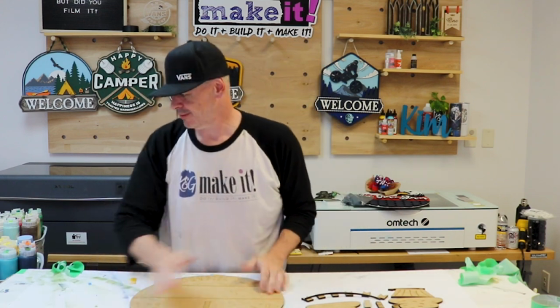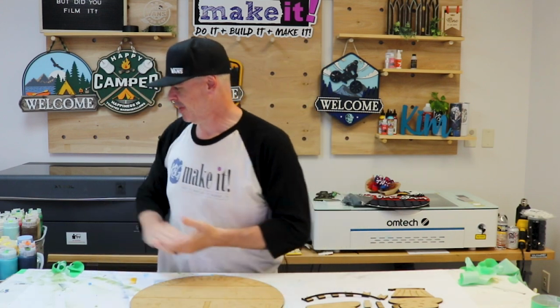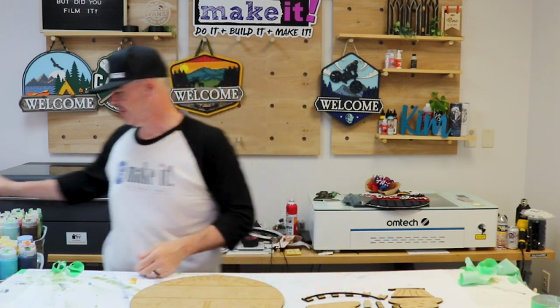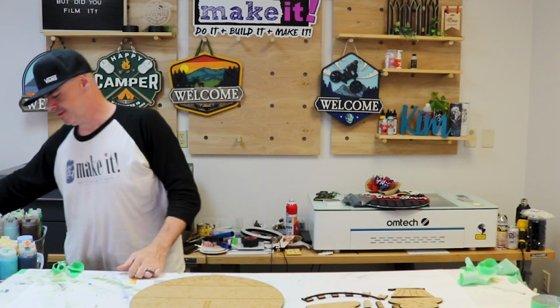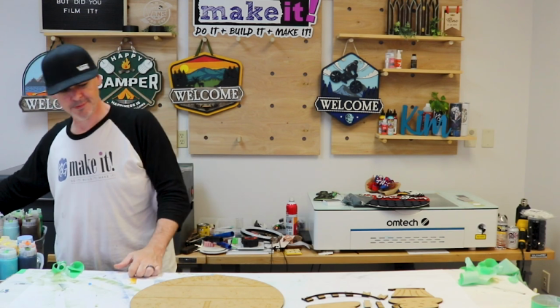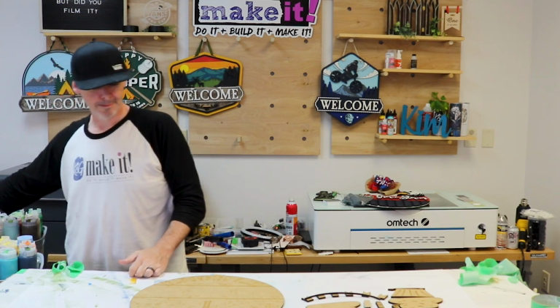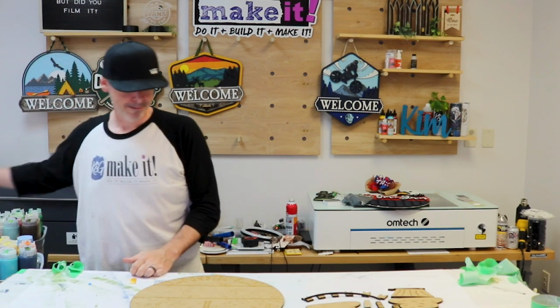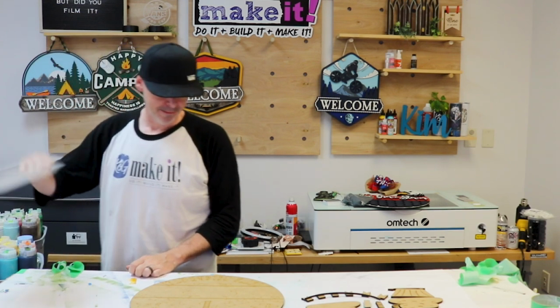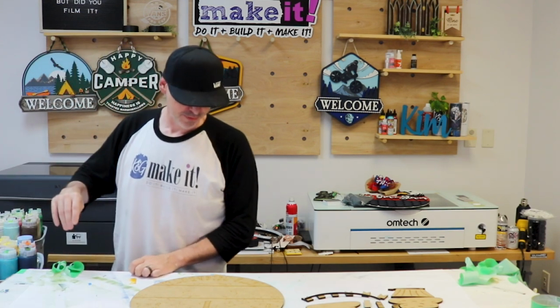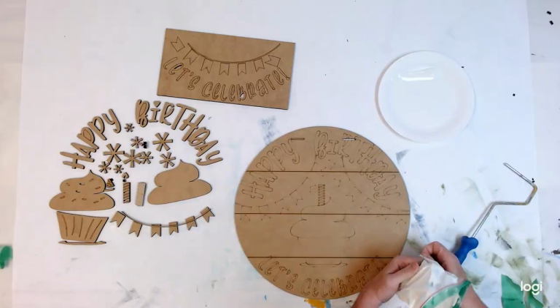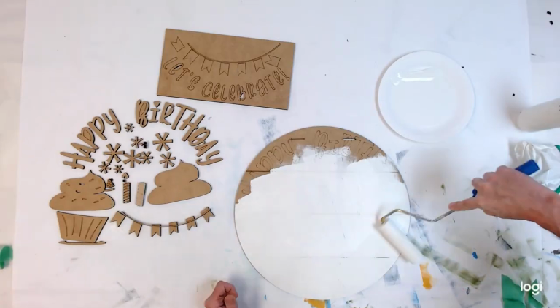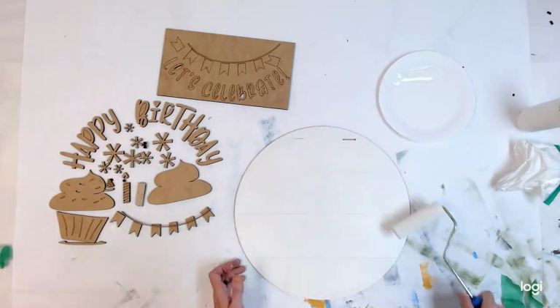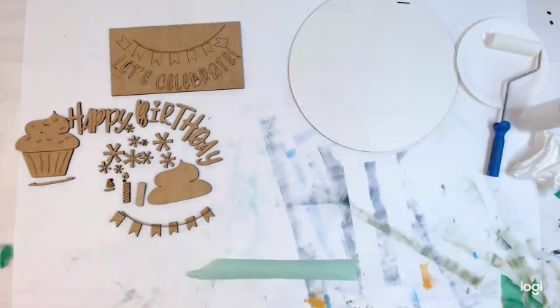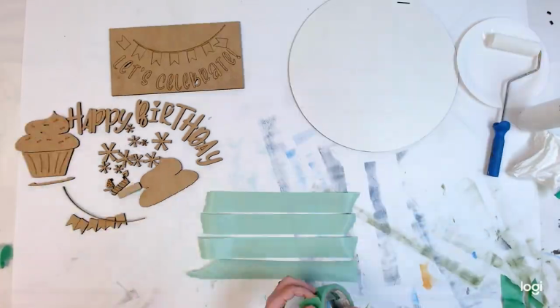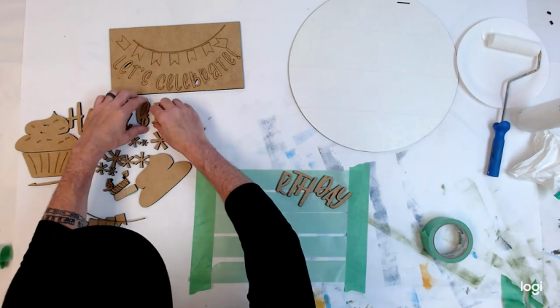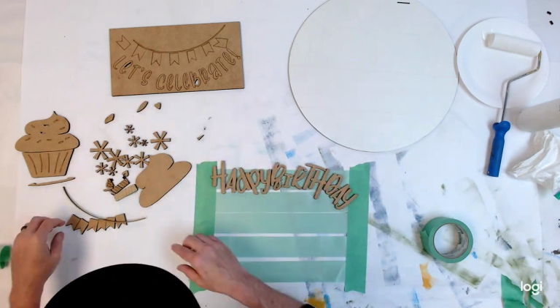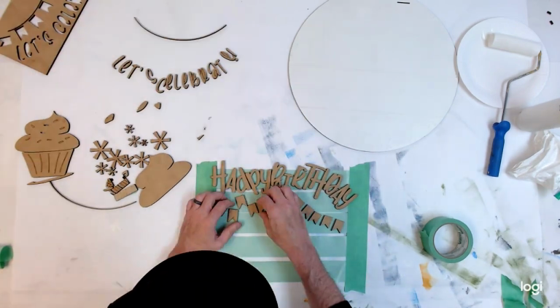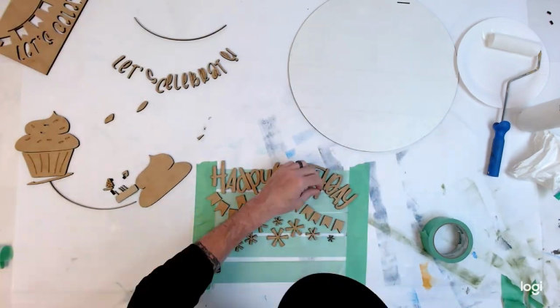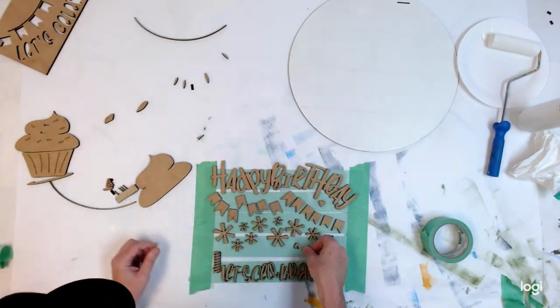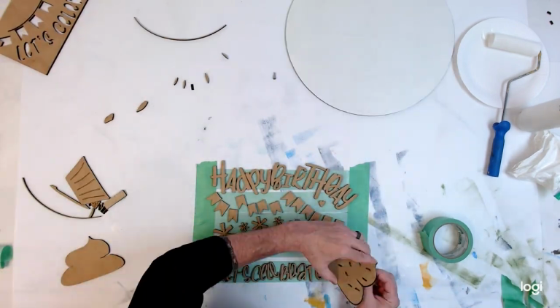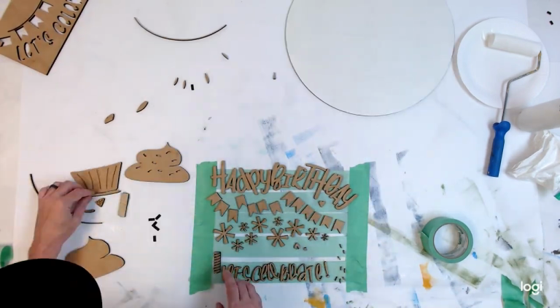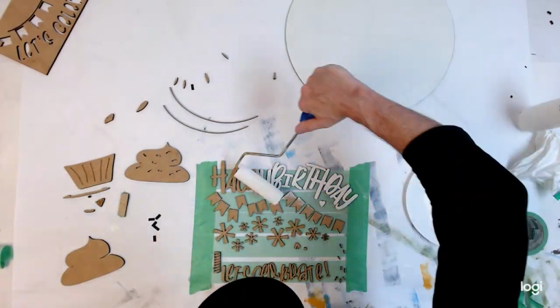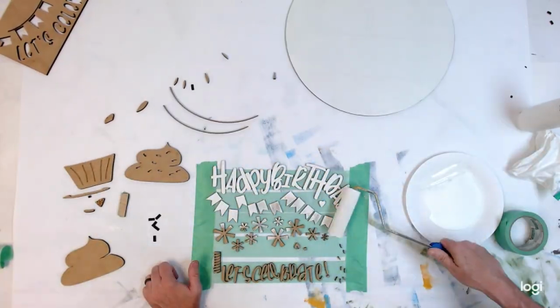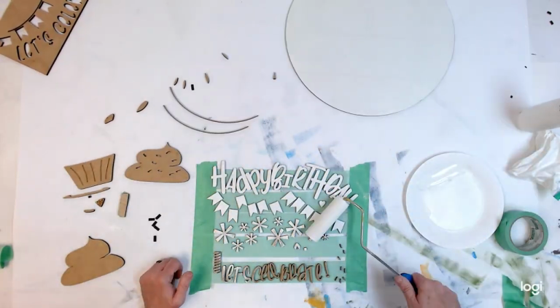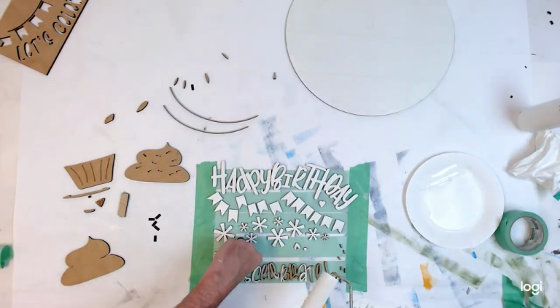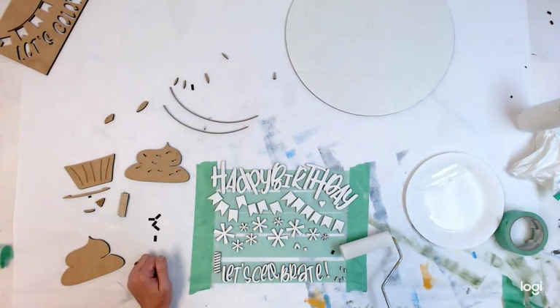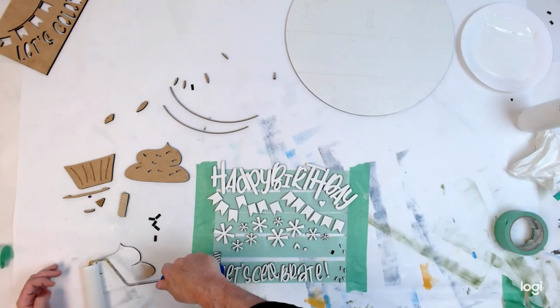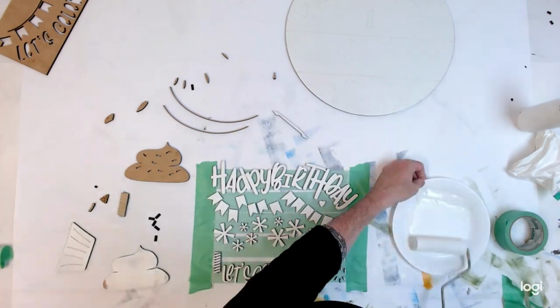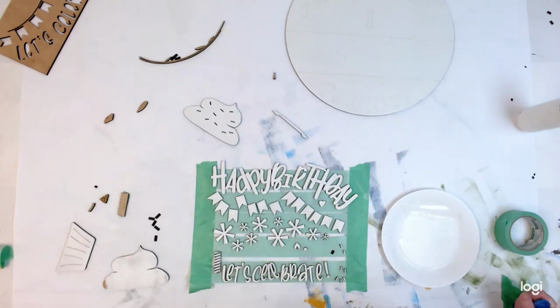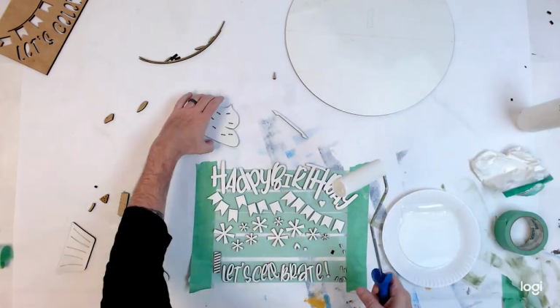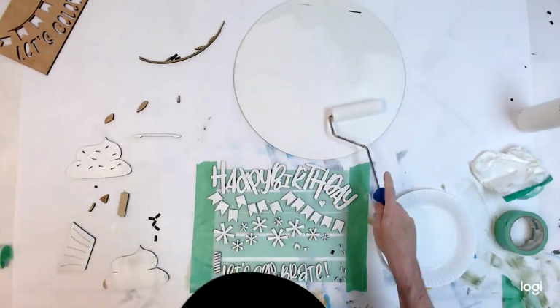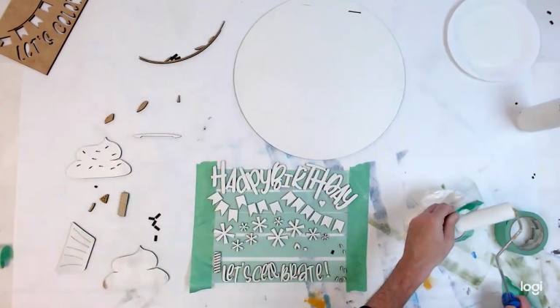I'll figure it out. I'll start by painting everything white.